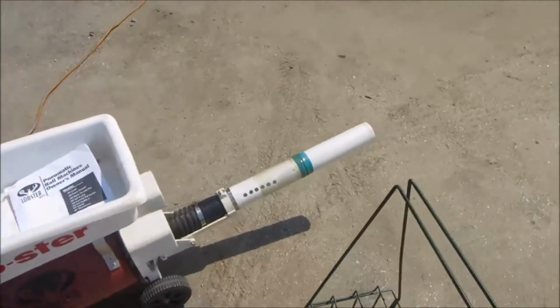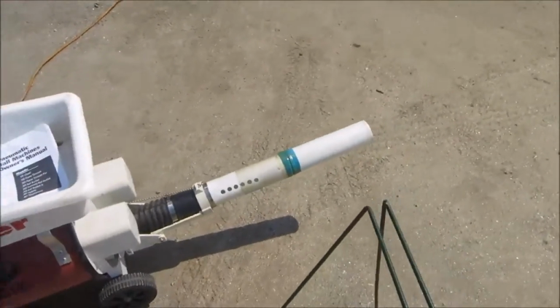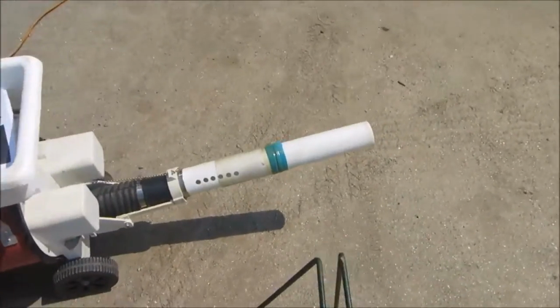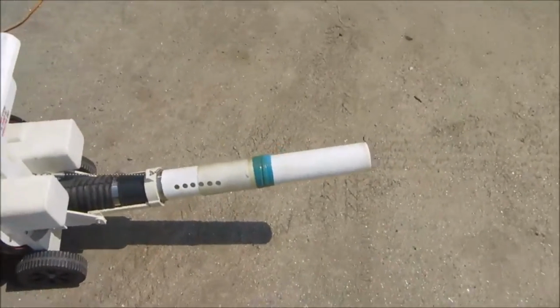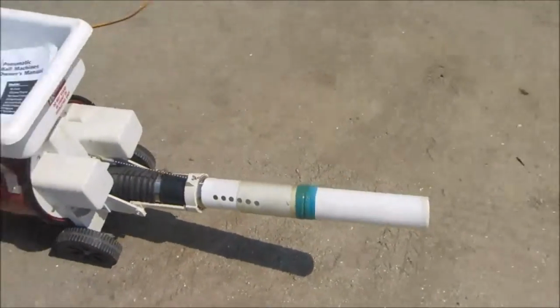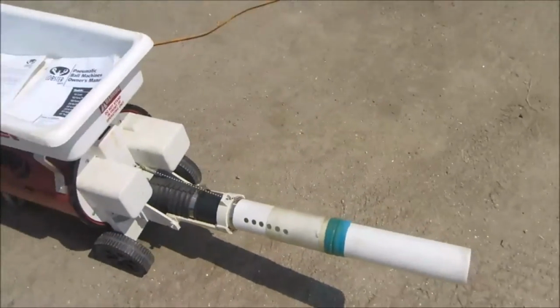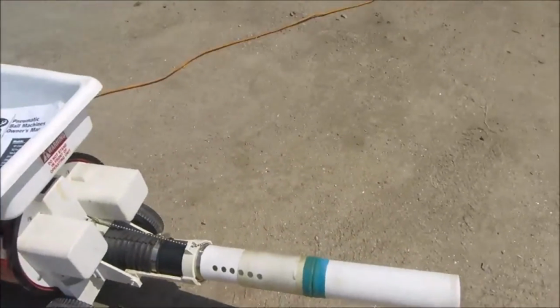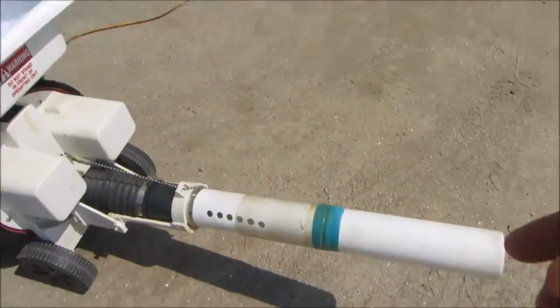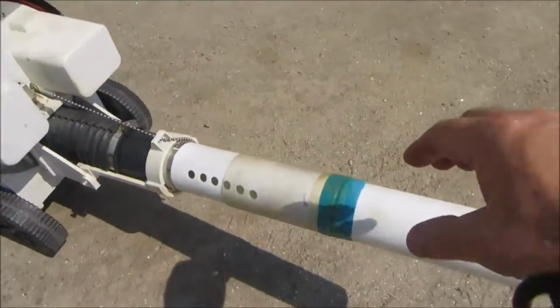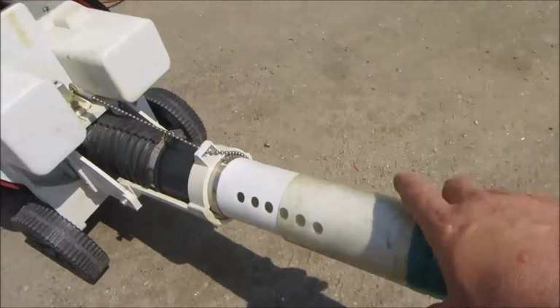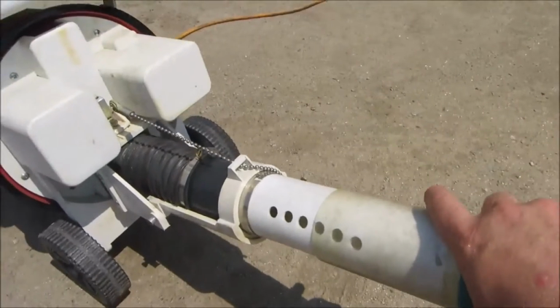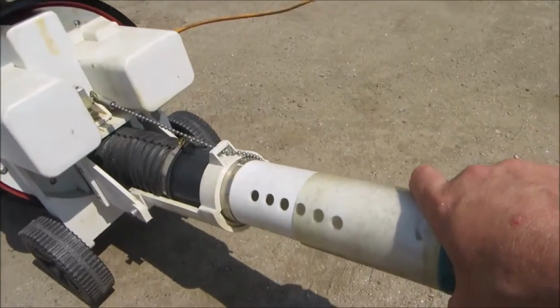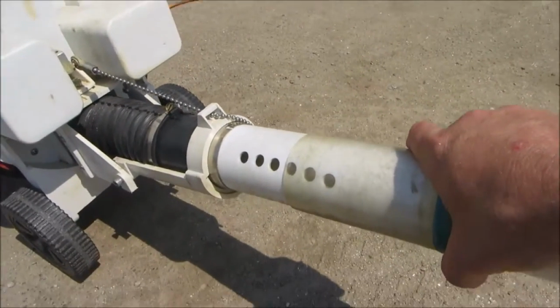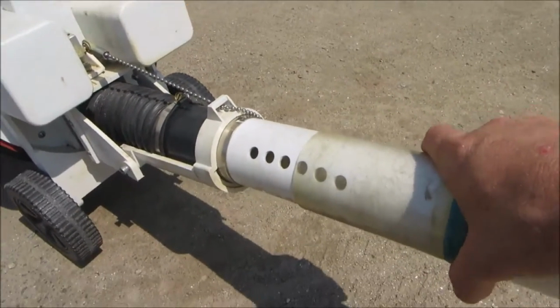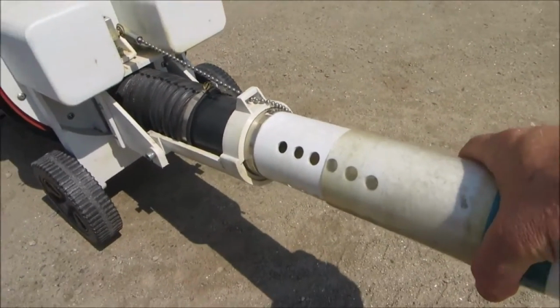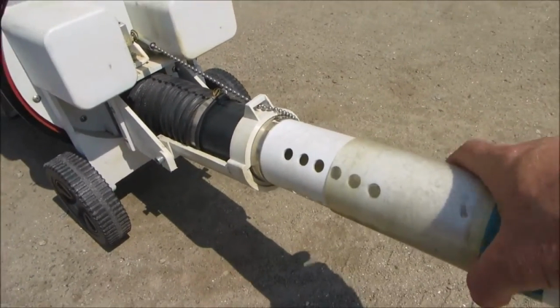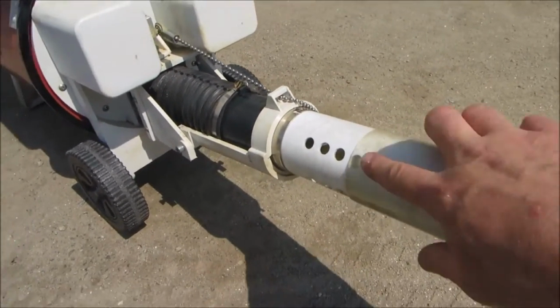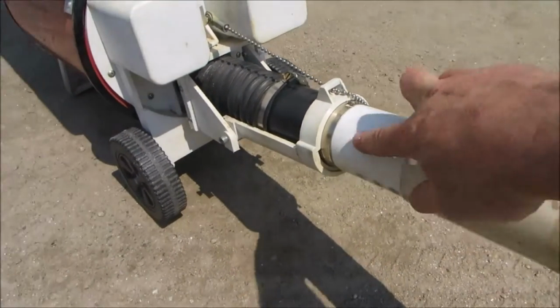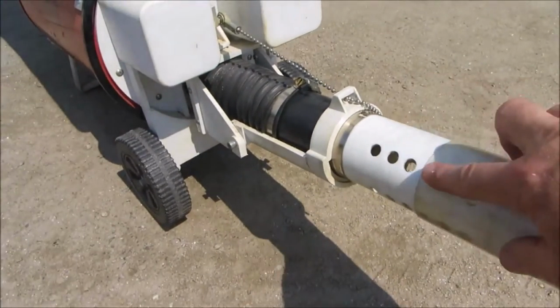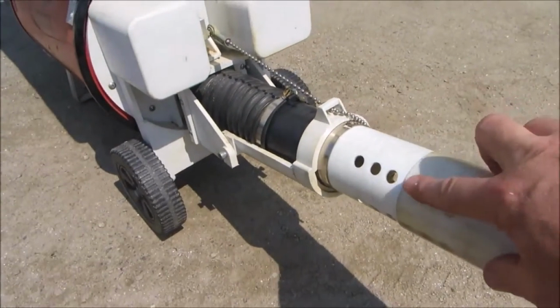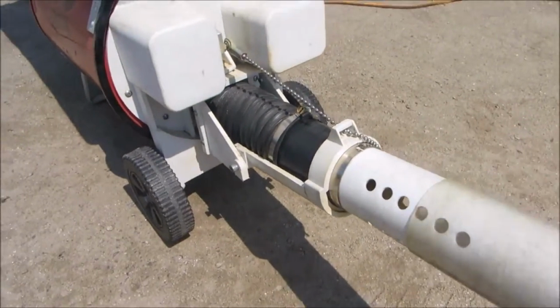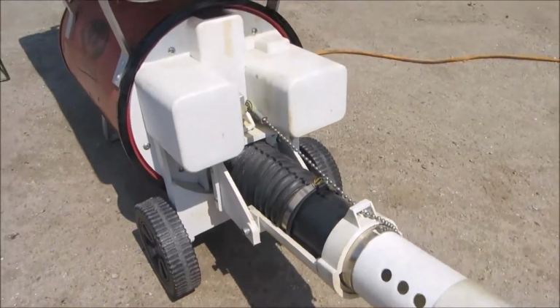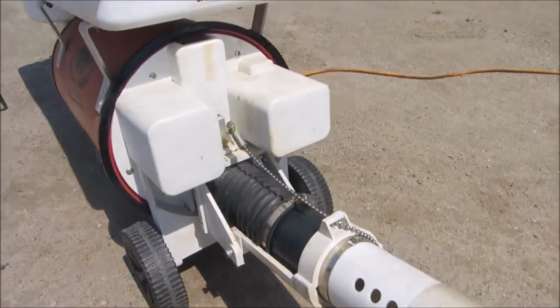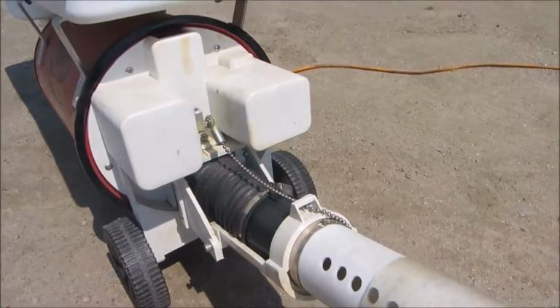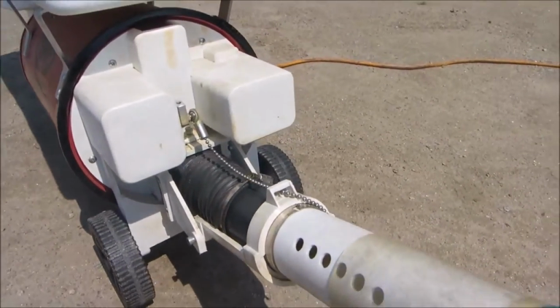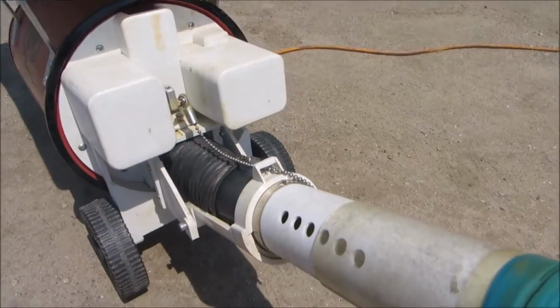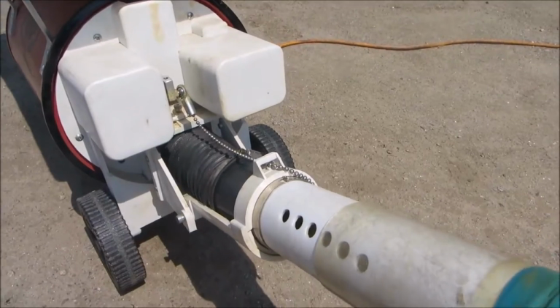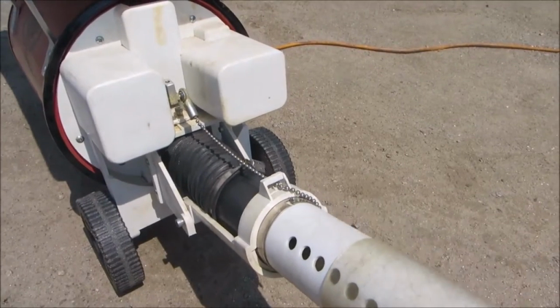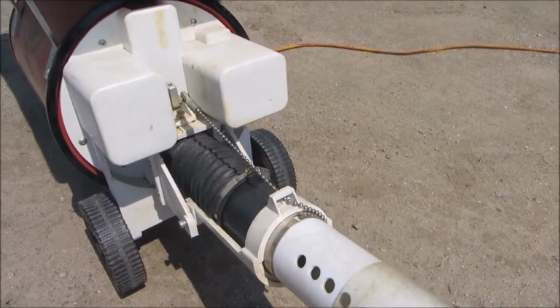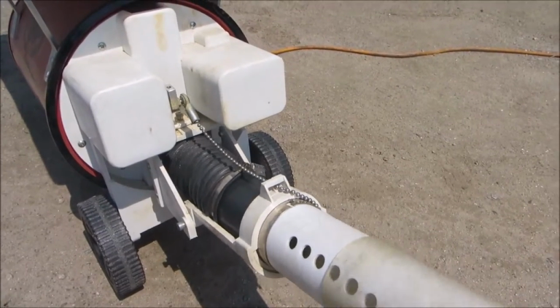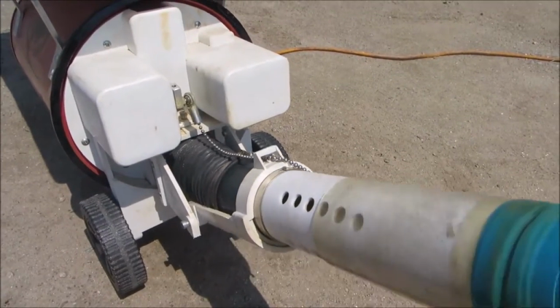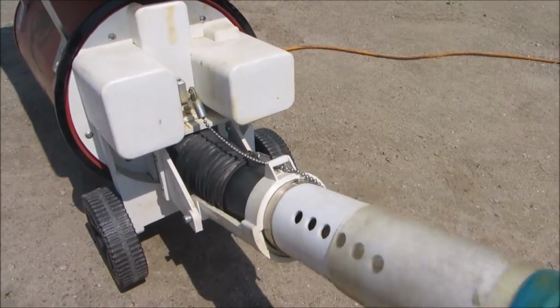Velocity can be adjusted by moving the sleeve back and forth to cover up holes. Height can be adjusted with a chain, up and down.